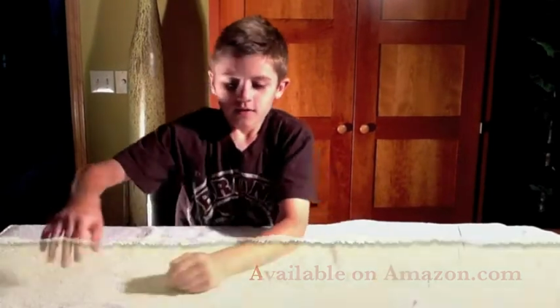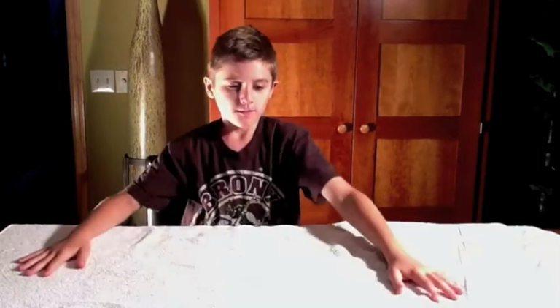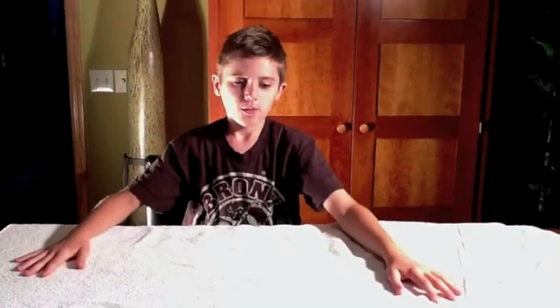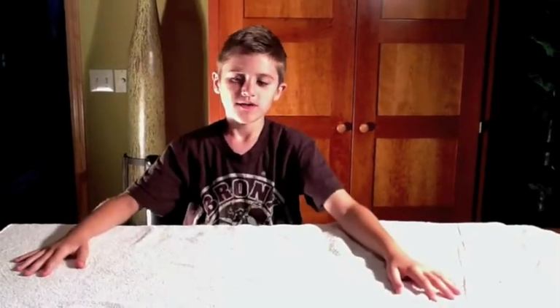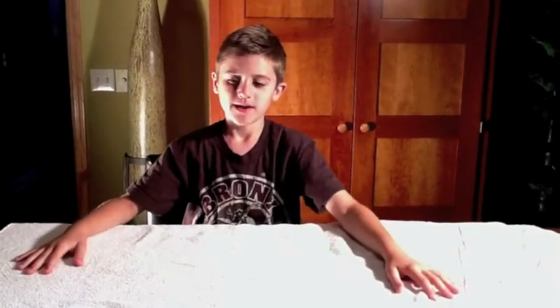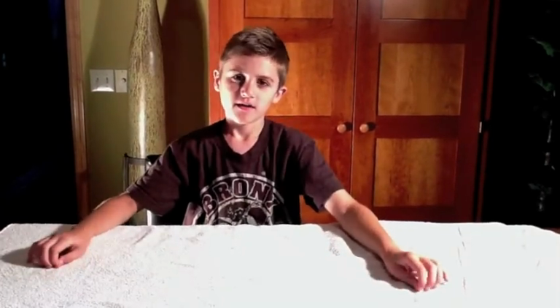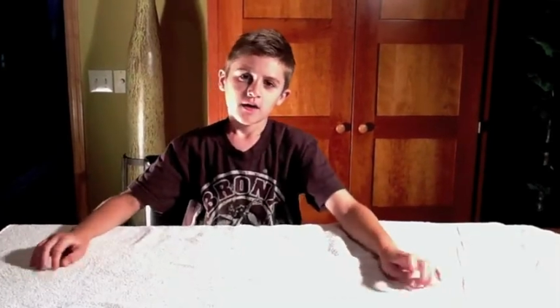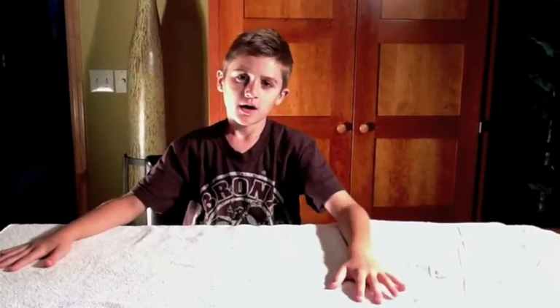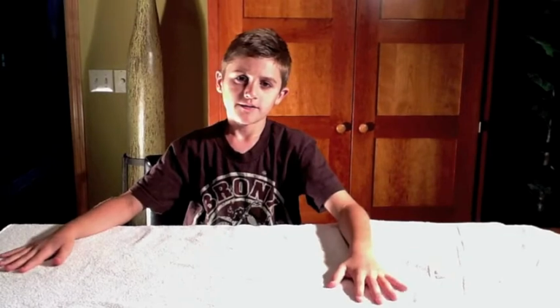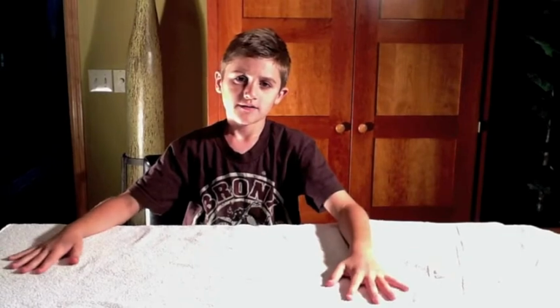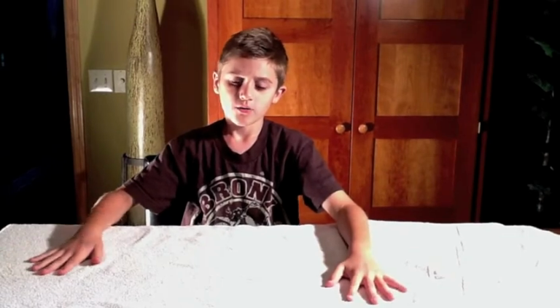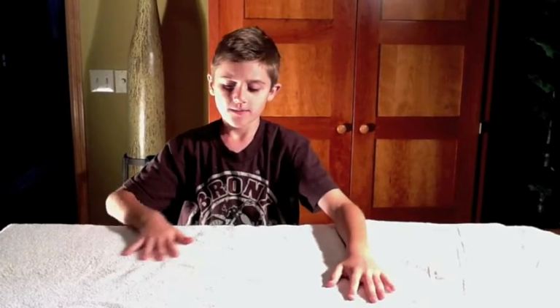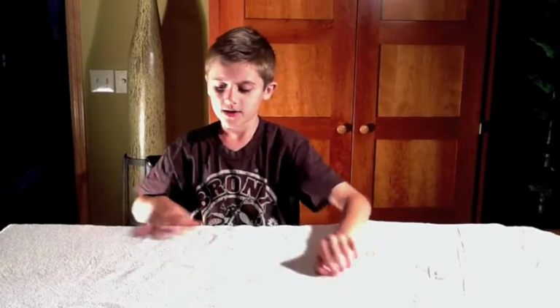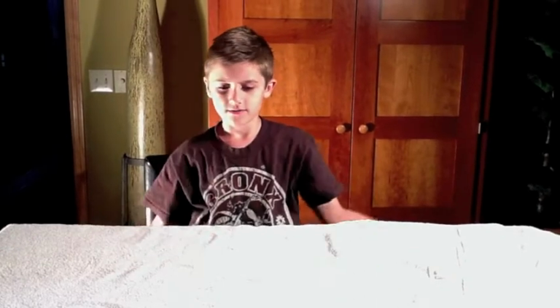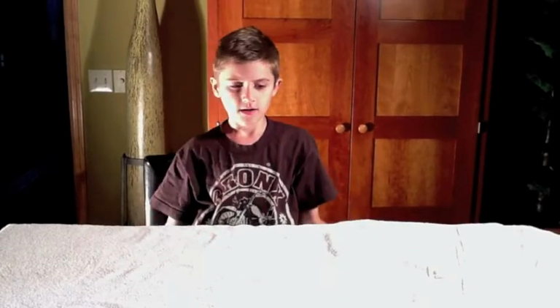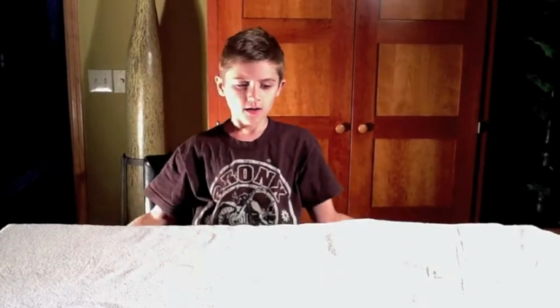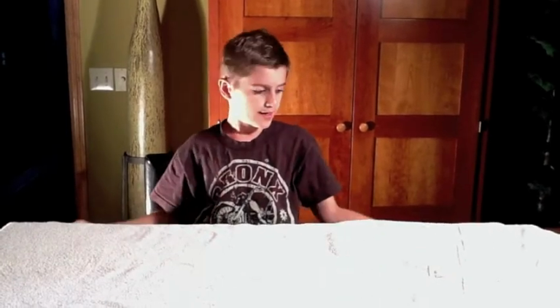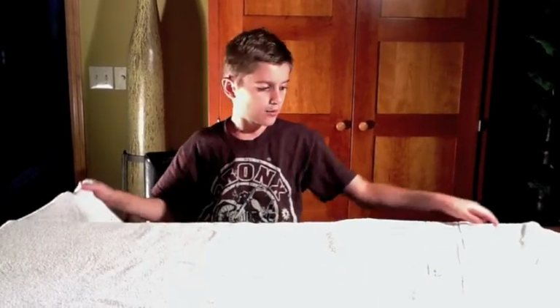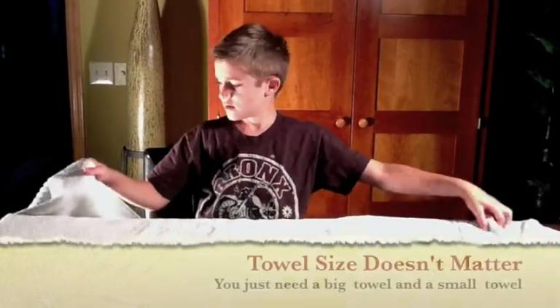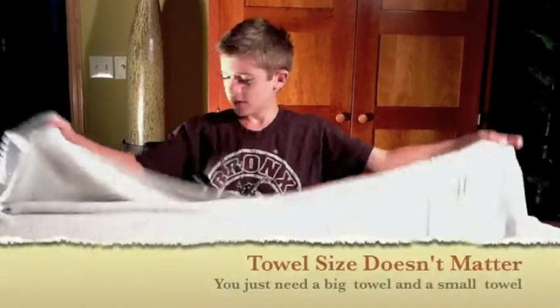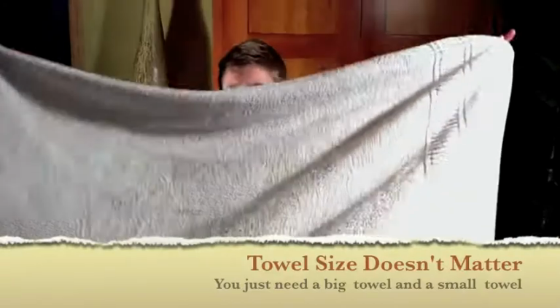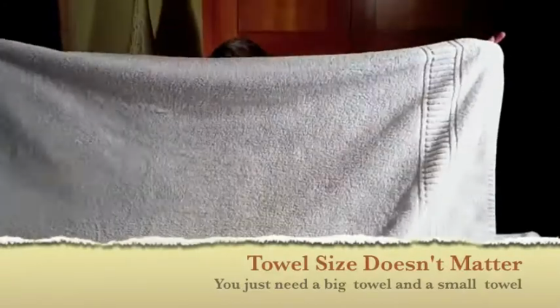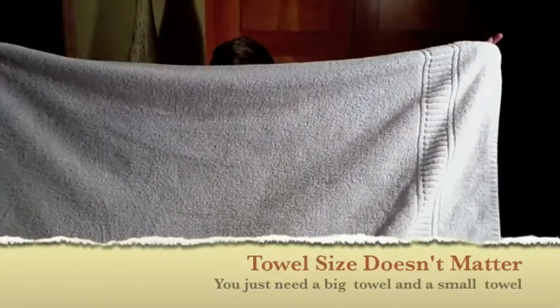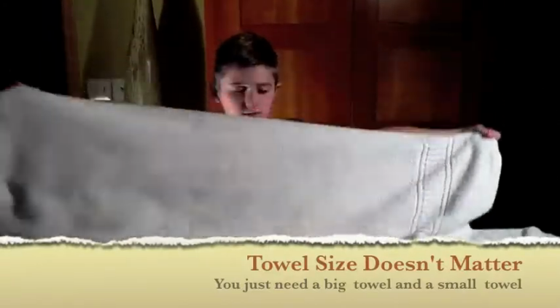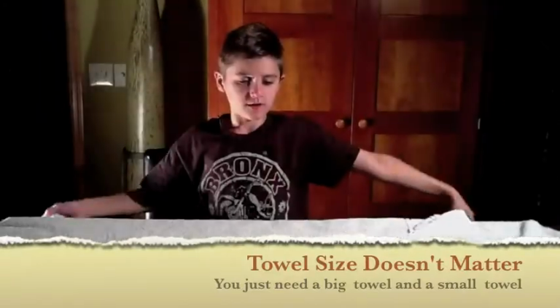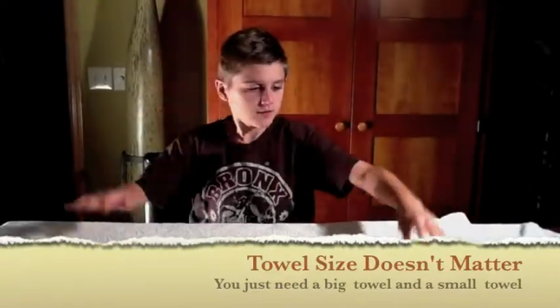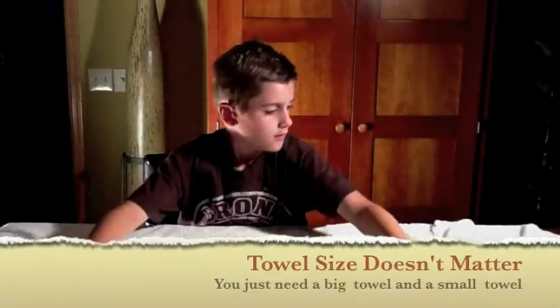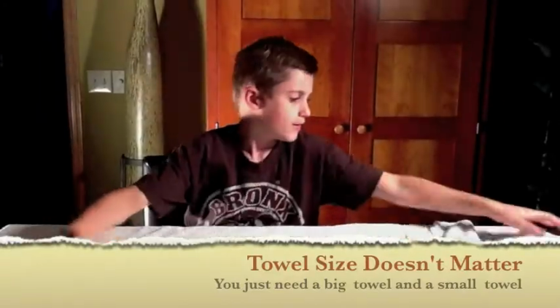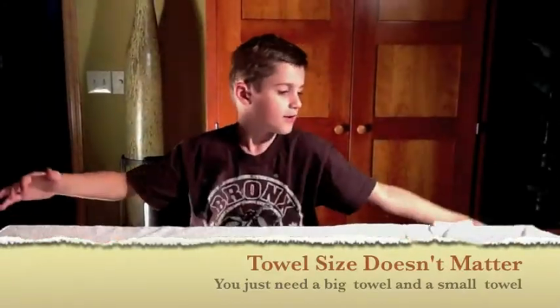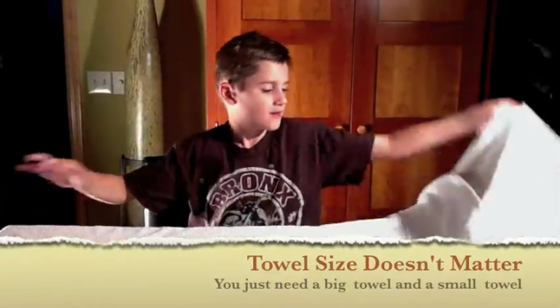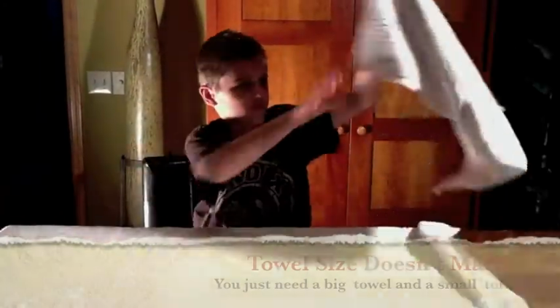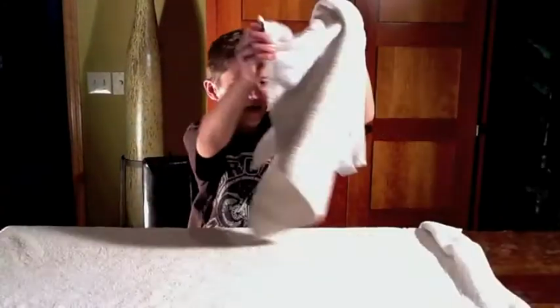What you need to make a towel origami monkey is a big towel — it doesn't necessarily have to be this color — and a small towel.